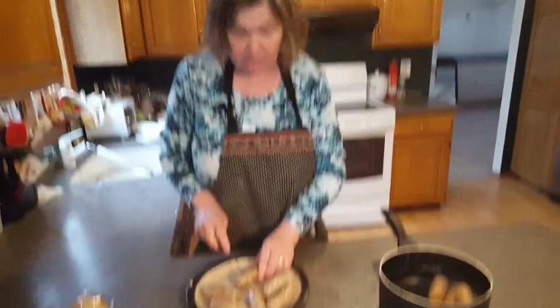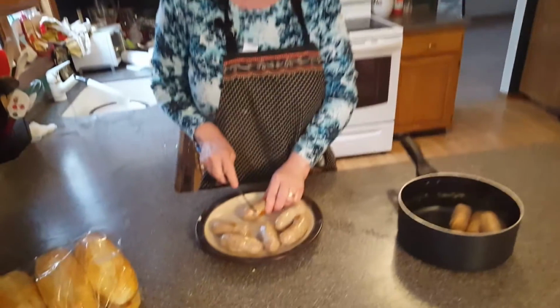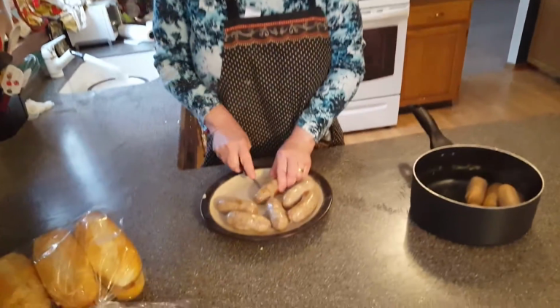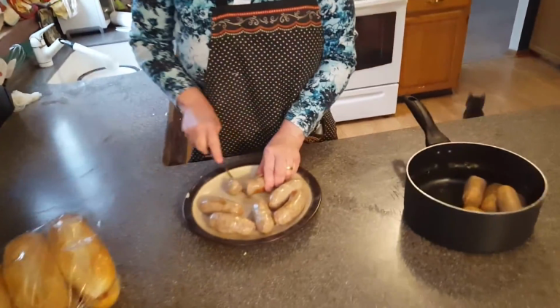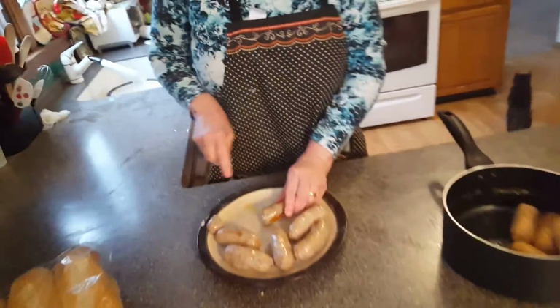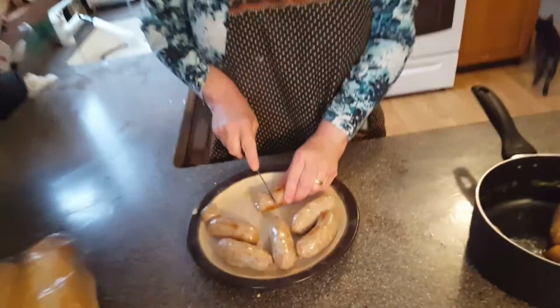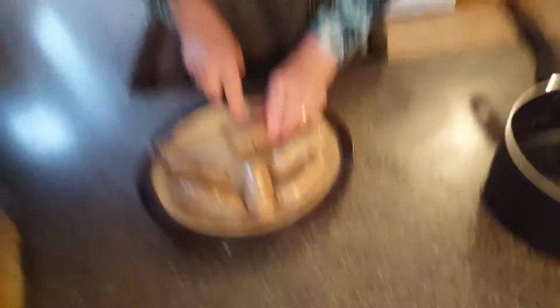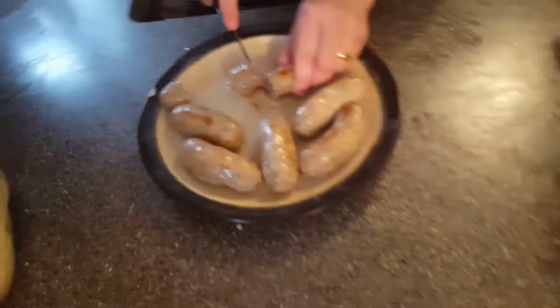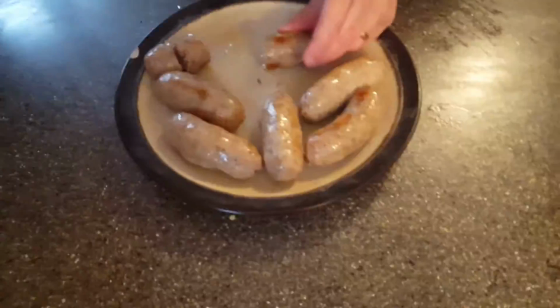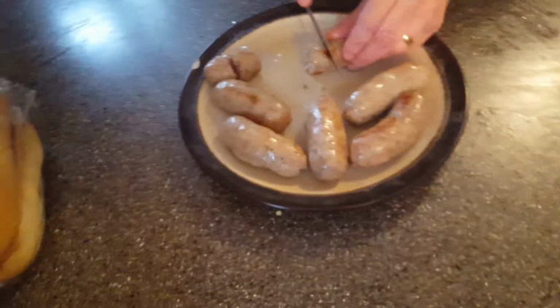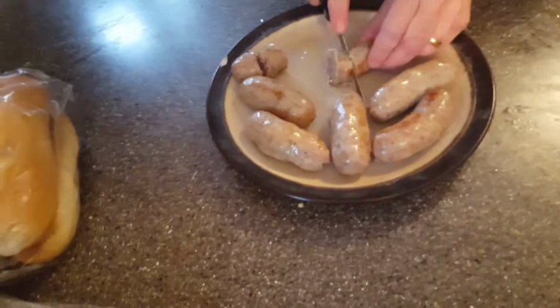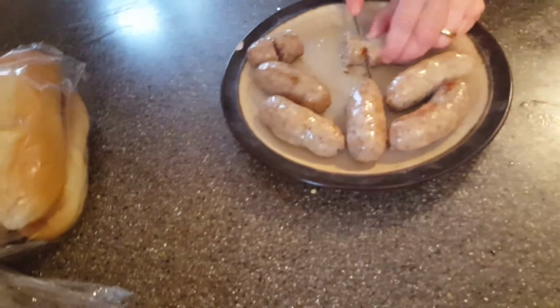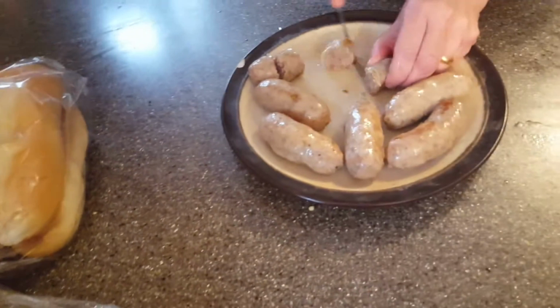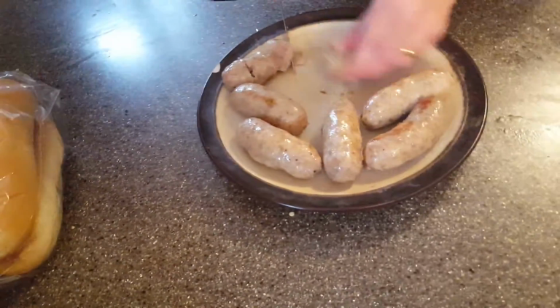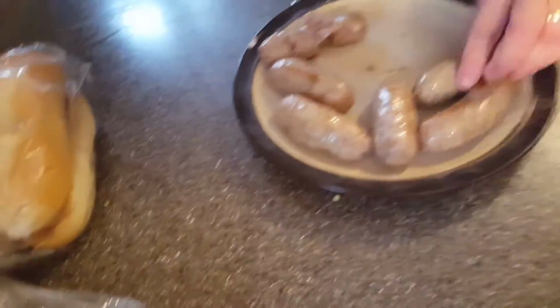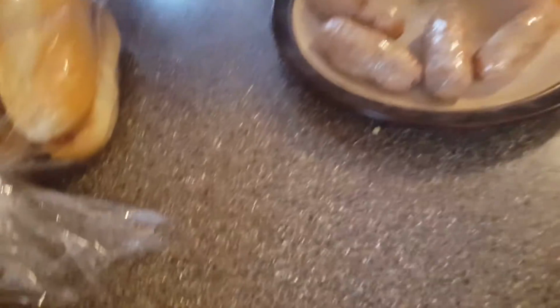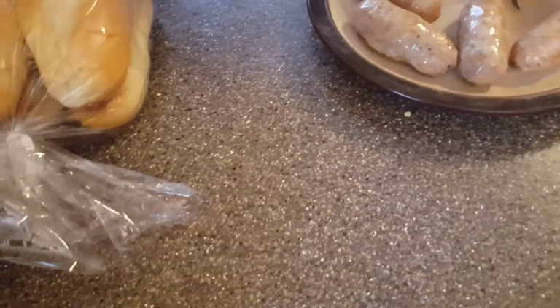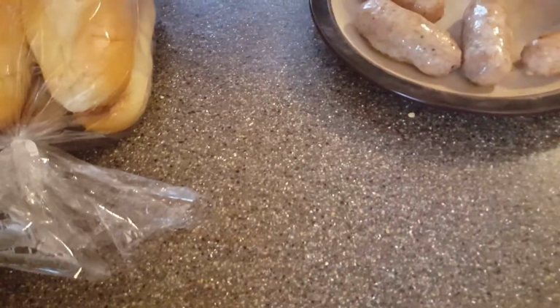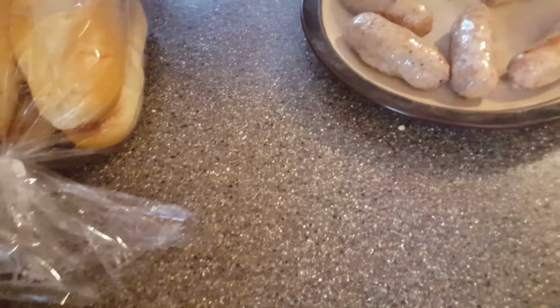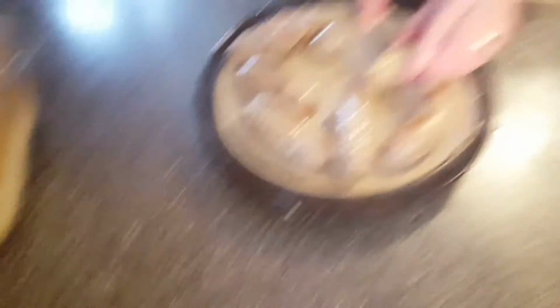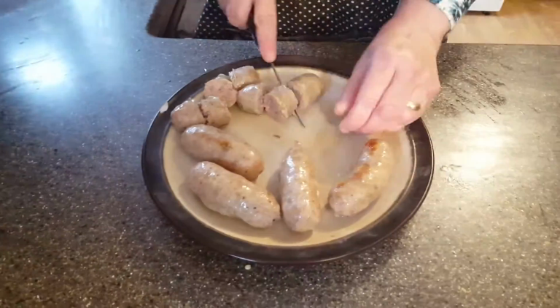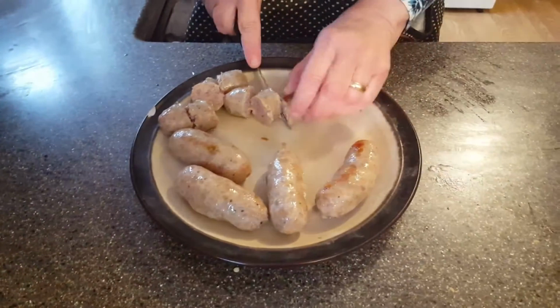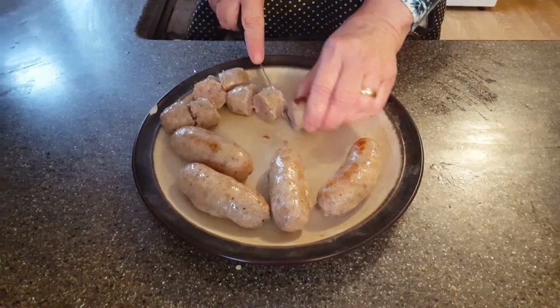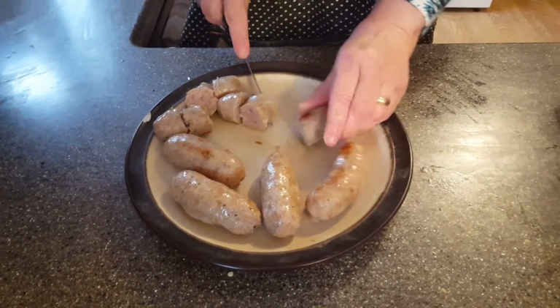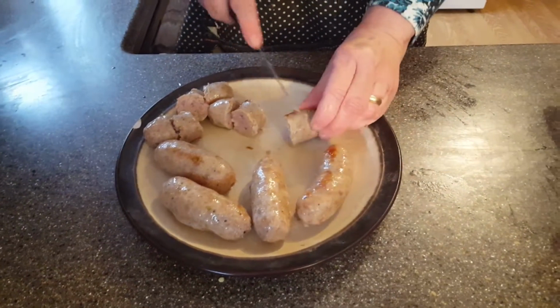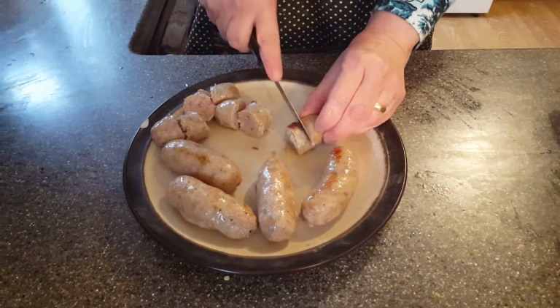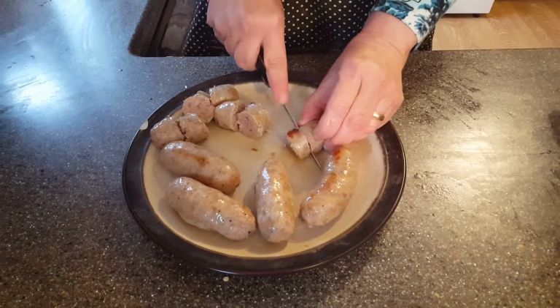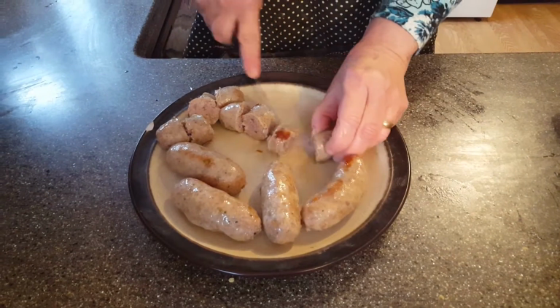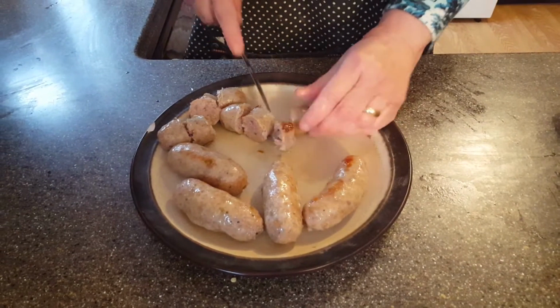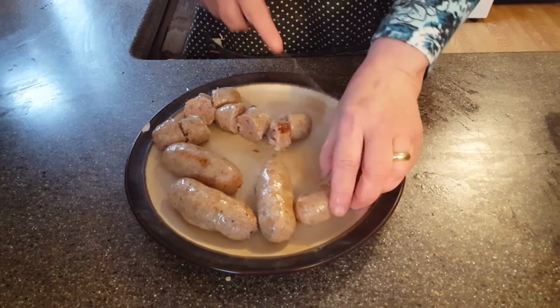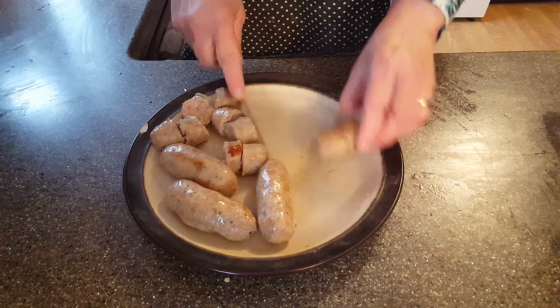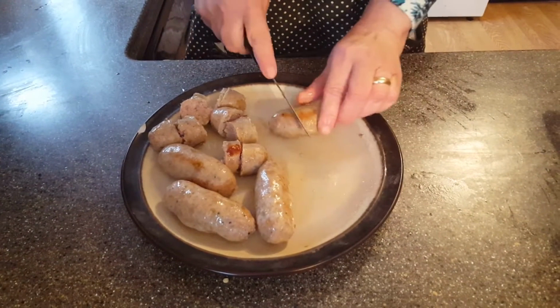I am now cutting up three sausages — the sweet sausages. What I'm going to do is mix them into the peppers and onions. We added in three potatoes, and you can also add potatoes, which comes out really good.